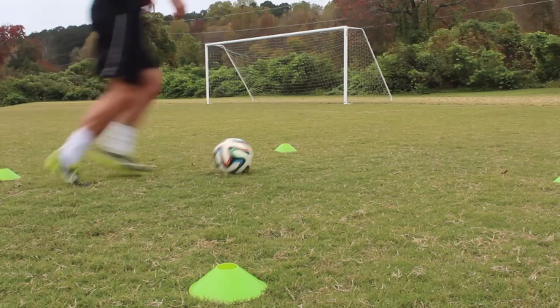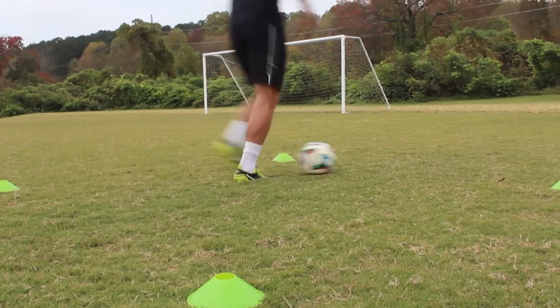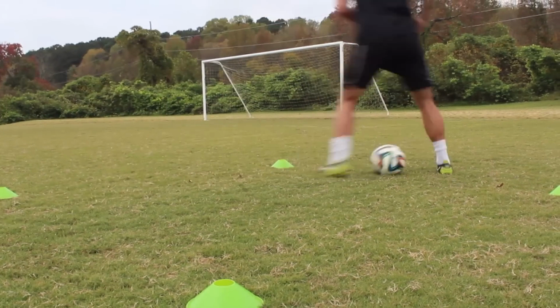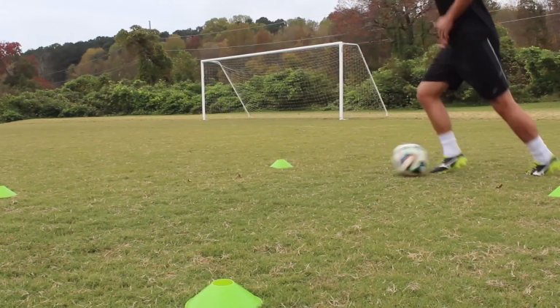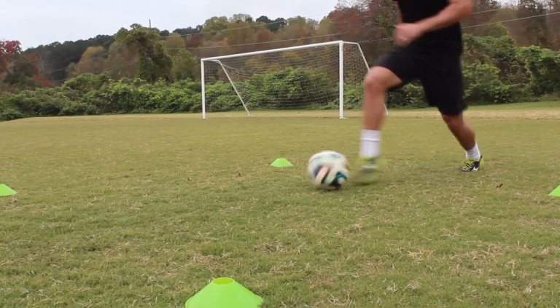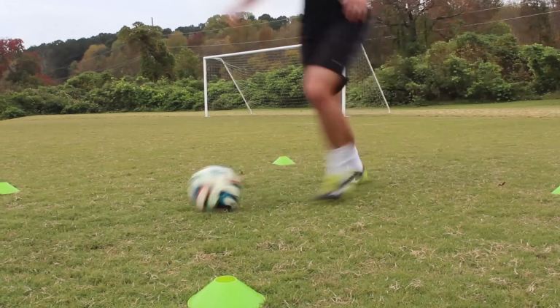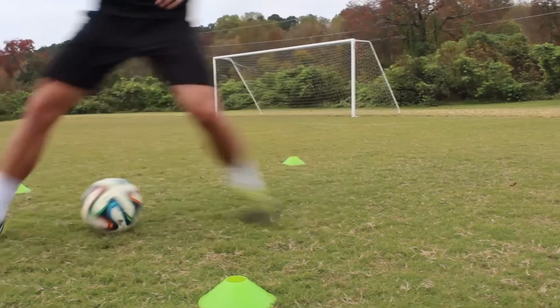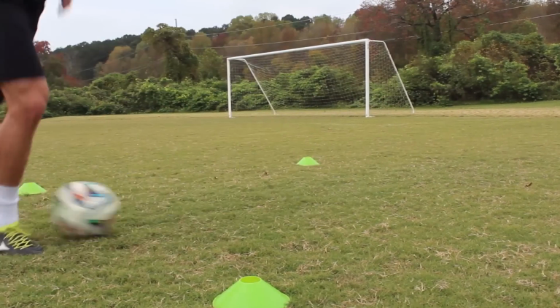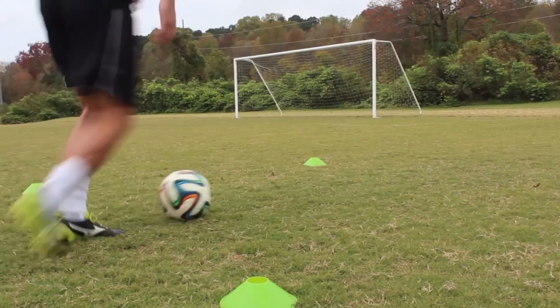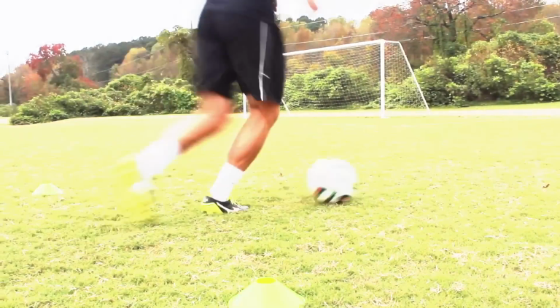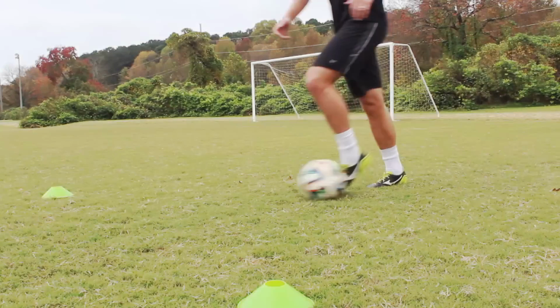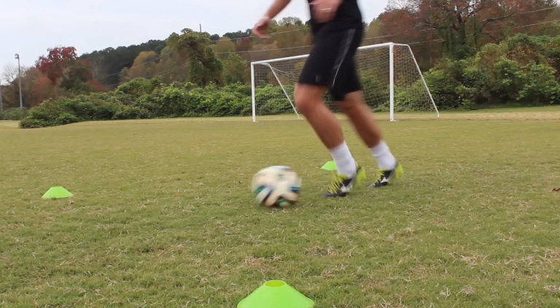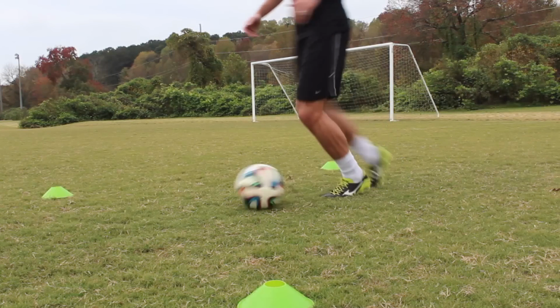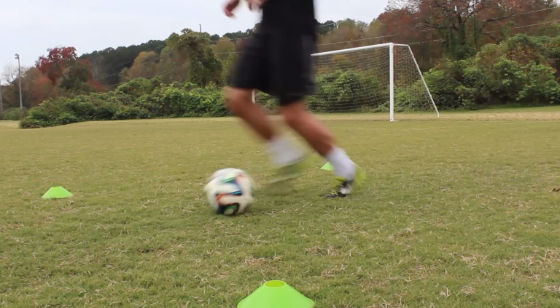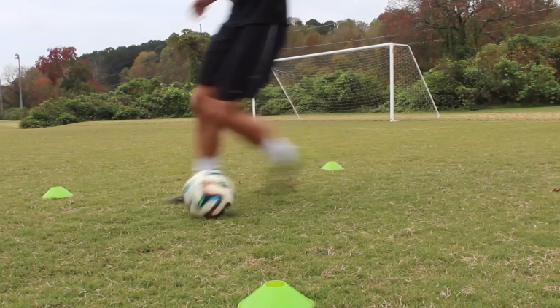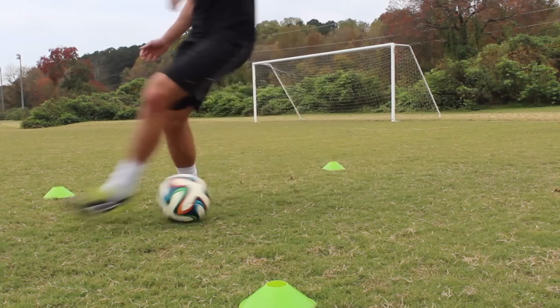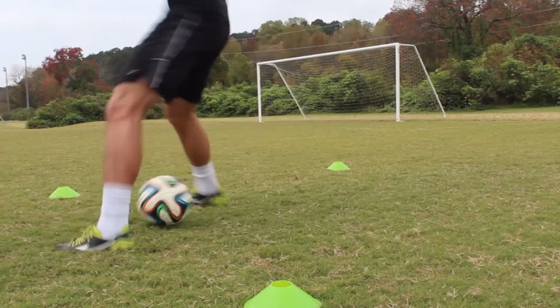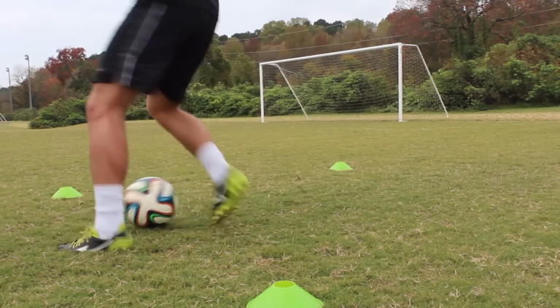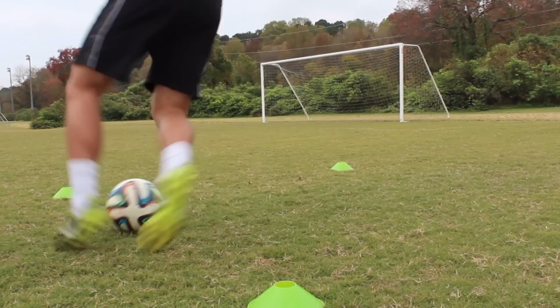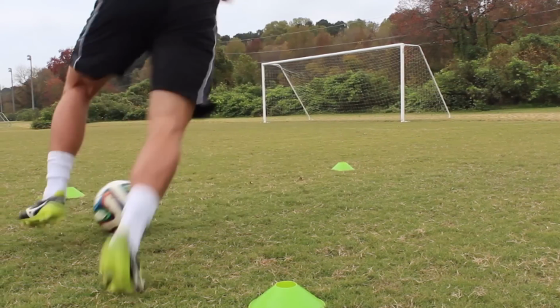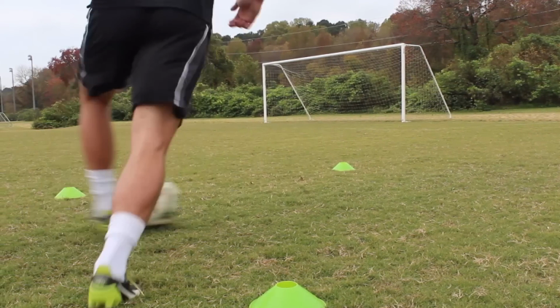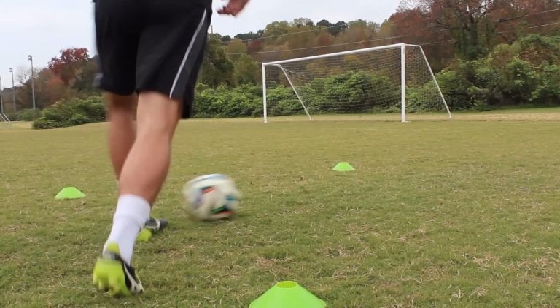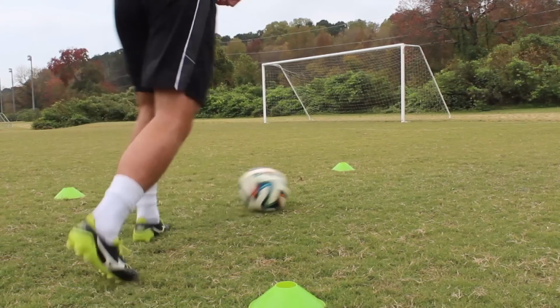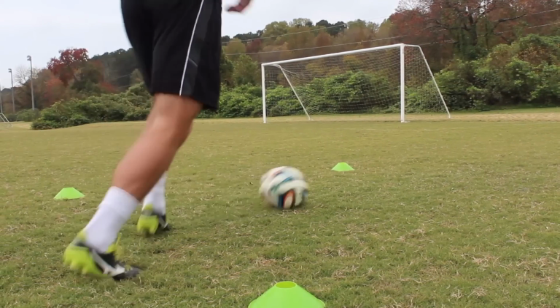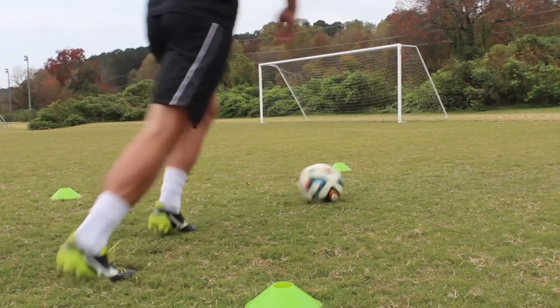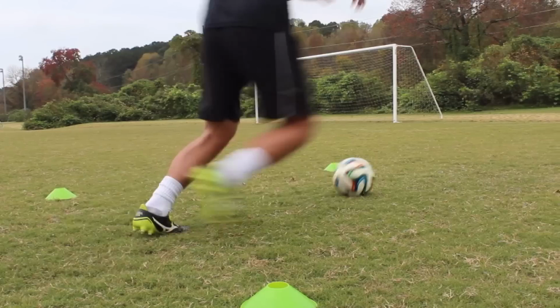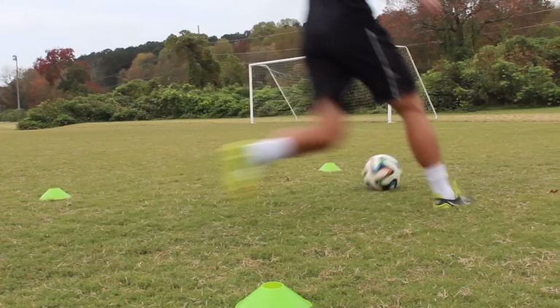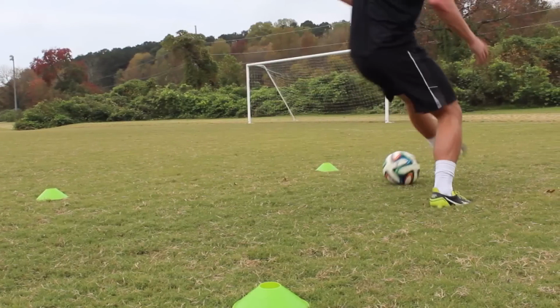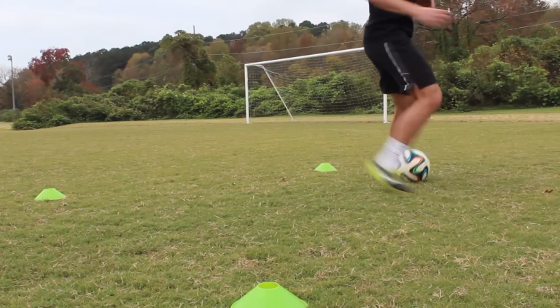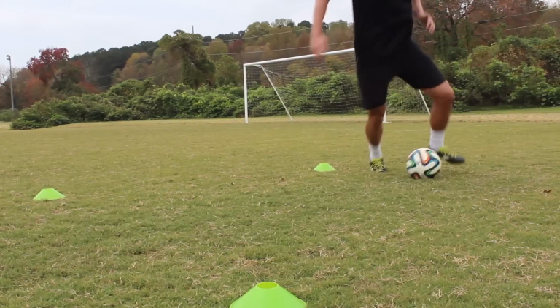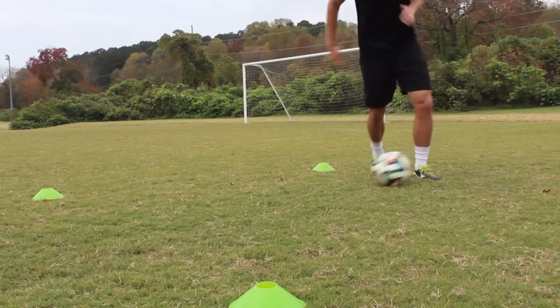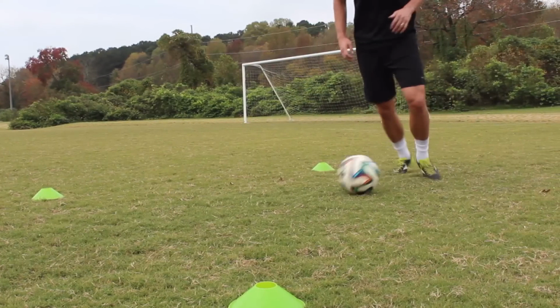Do a regular scissor, but instead of continuing to move forward, make sure you quickly move your feet so you can turn using the inside of the foot that just completed the scissor. If you do the scissor left-footed, then turn to your right and use the inside of your left foot to push the ball.